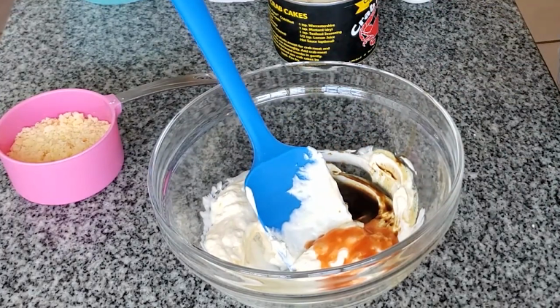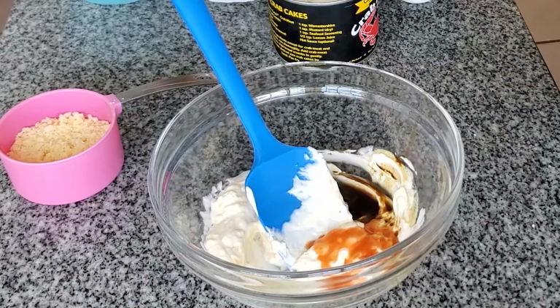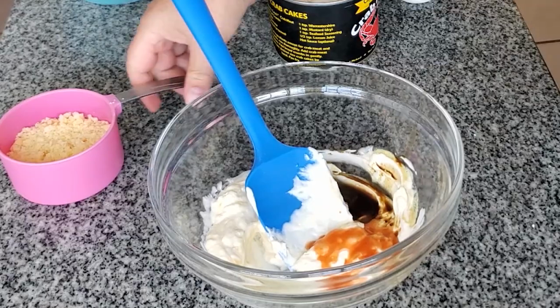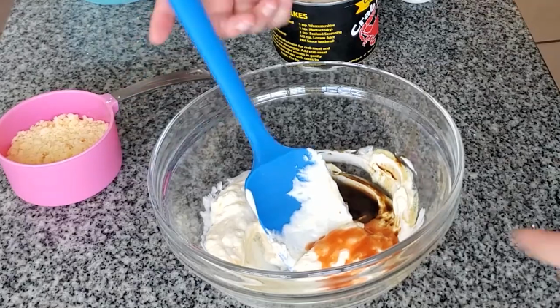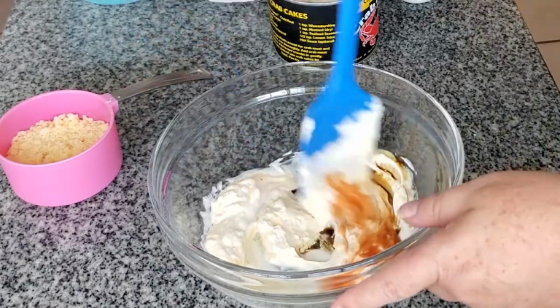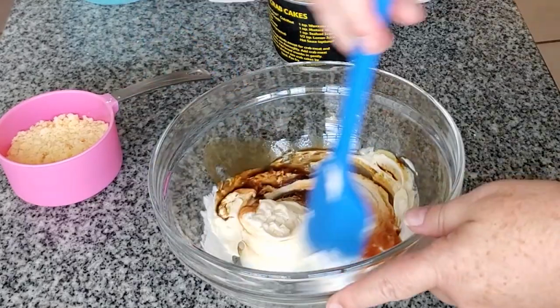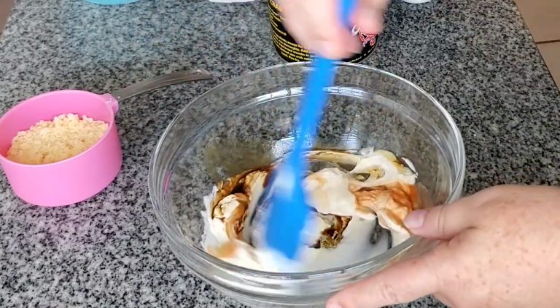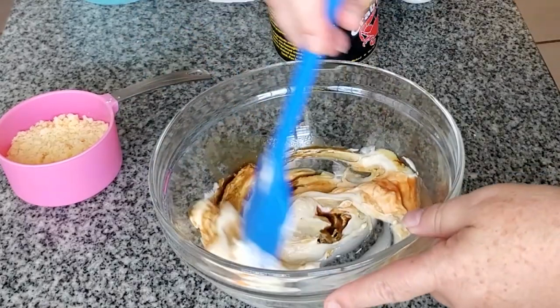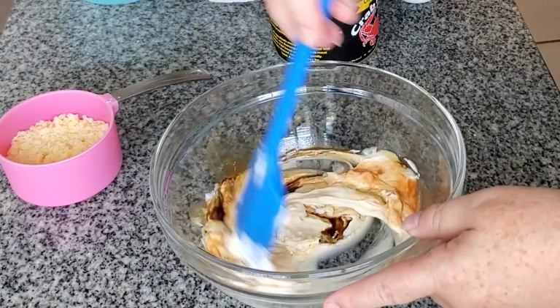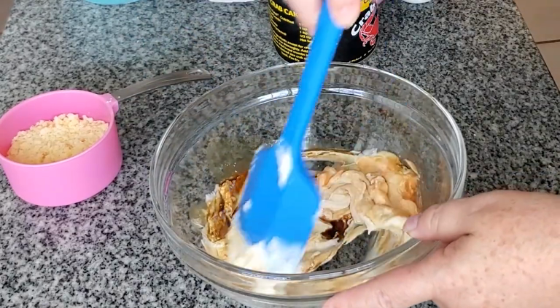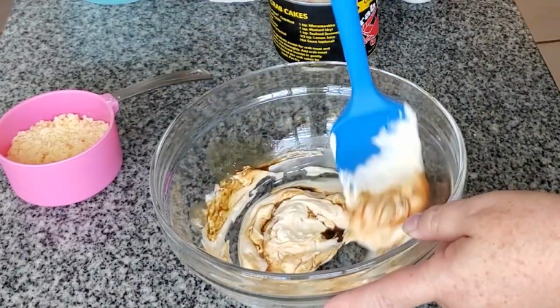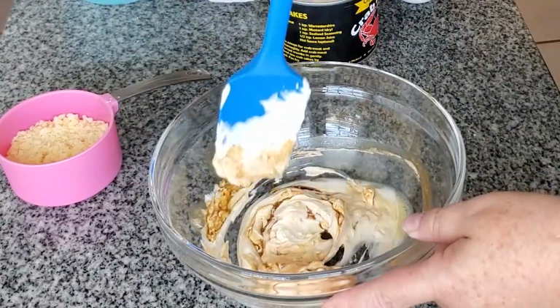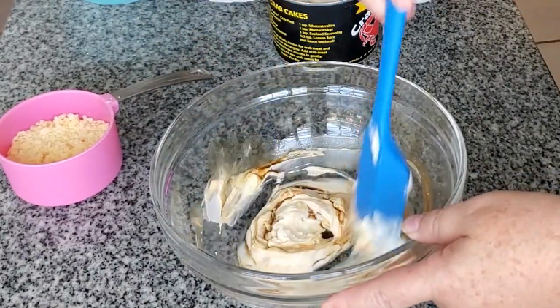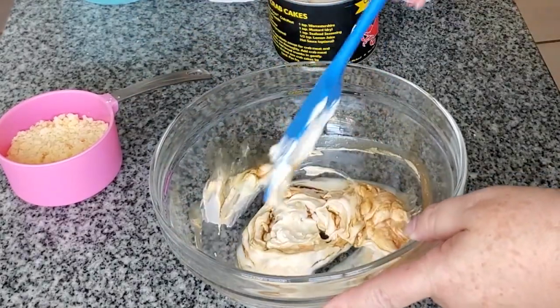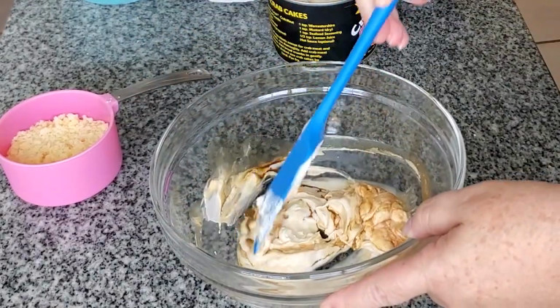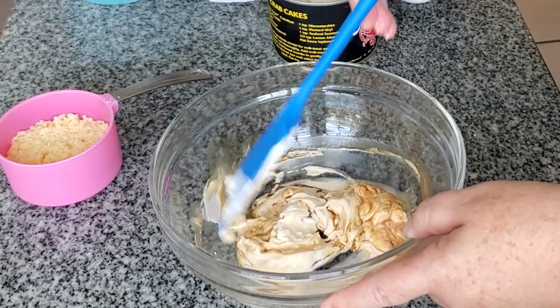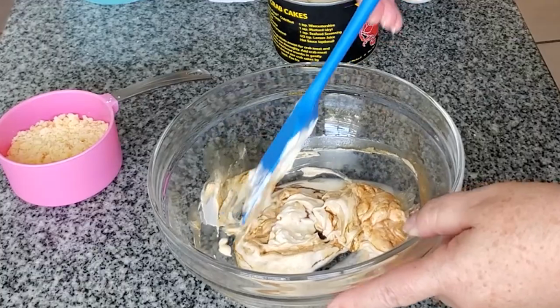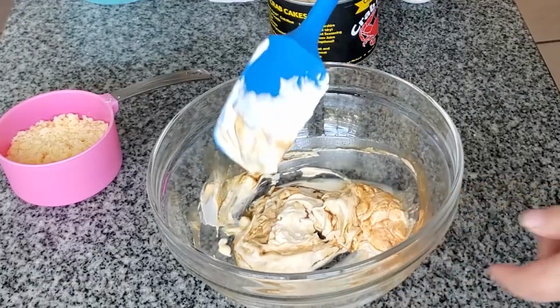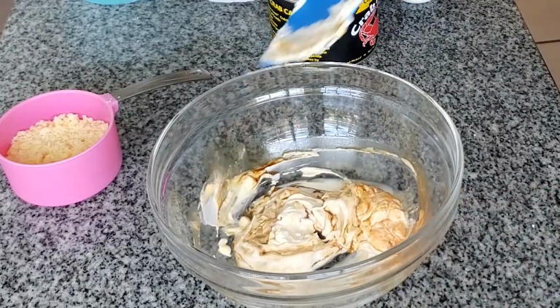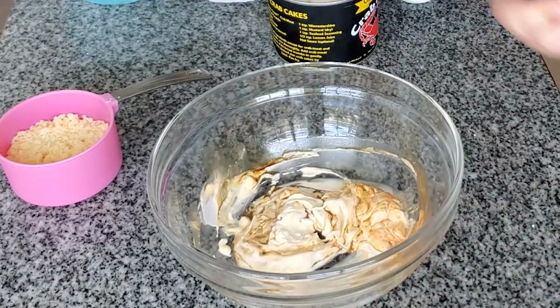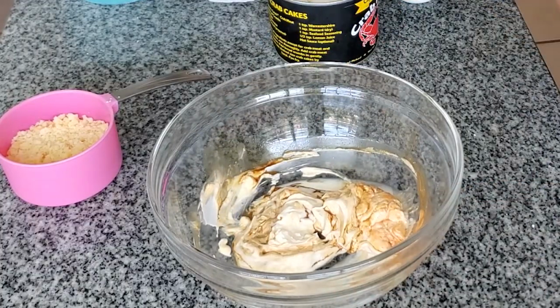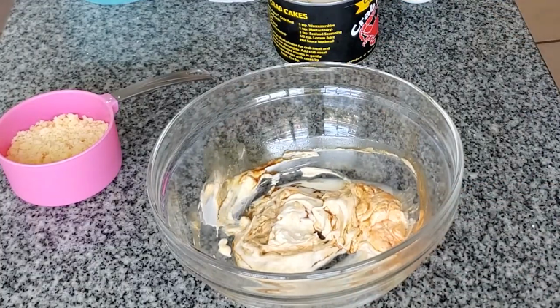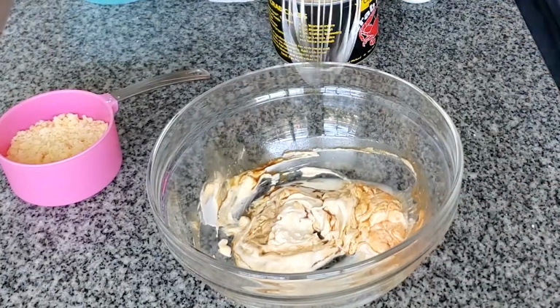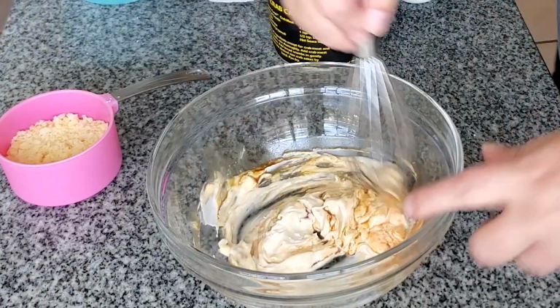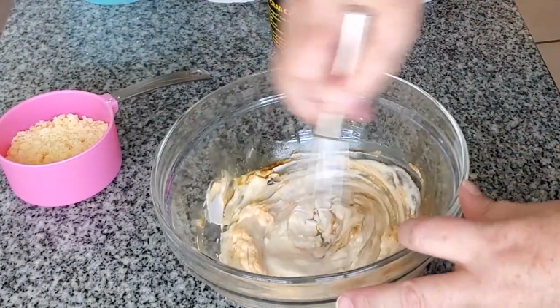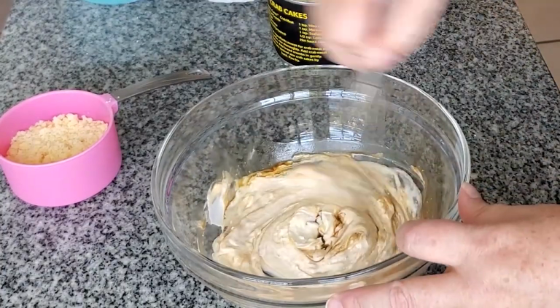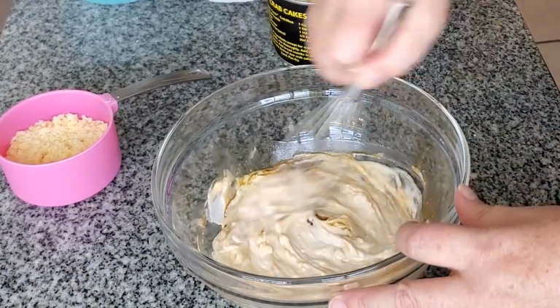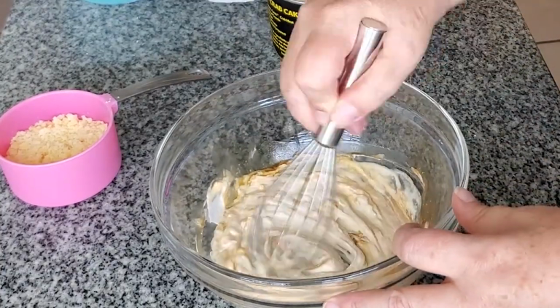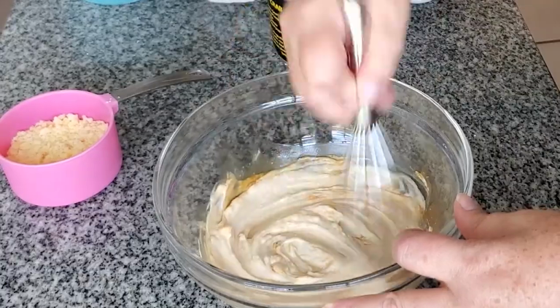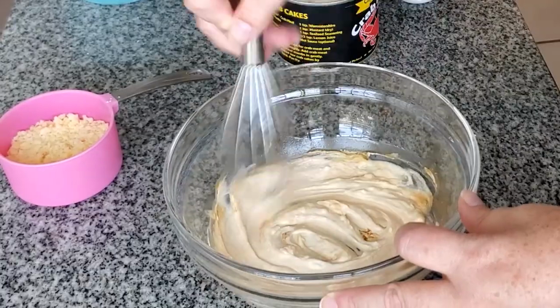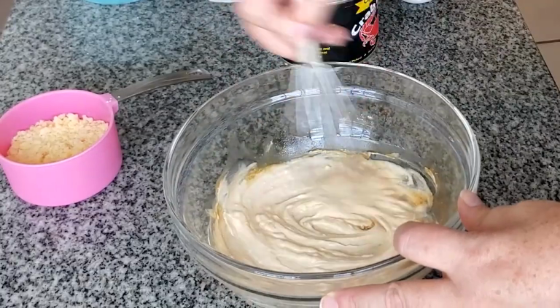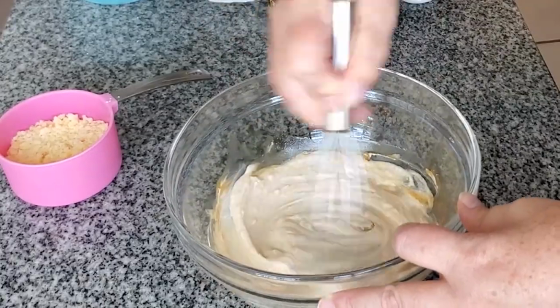Mix this up, and now I'll switch to a whisk just to get it more combined — which I should have started with in the first place, but I didn't think of it.